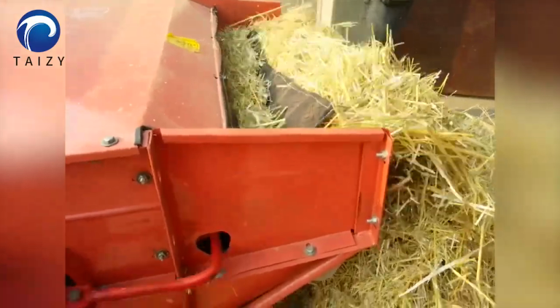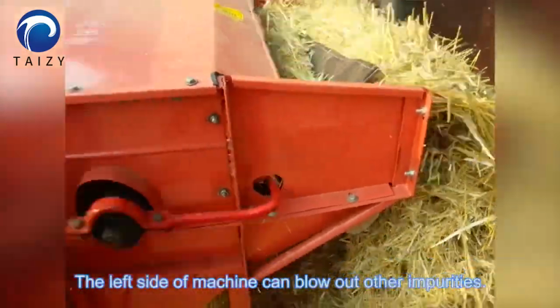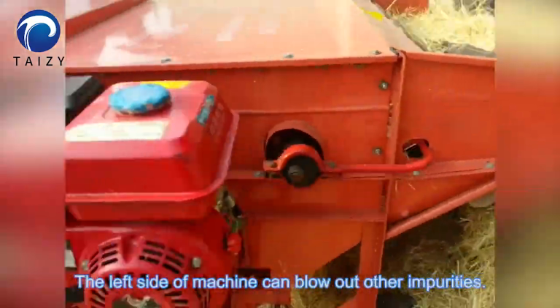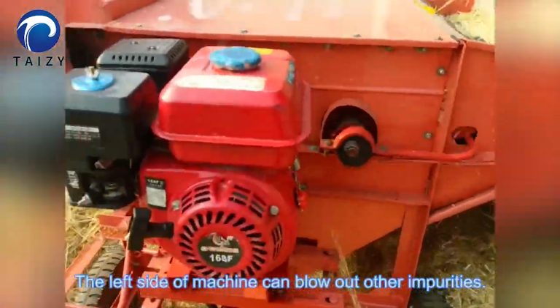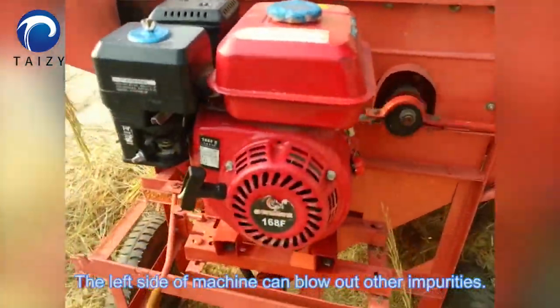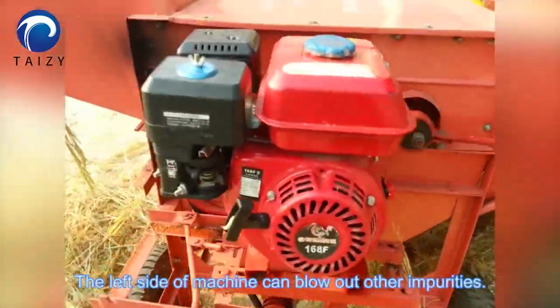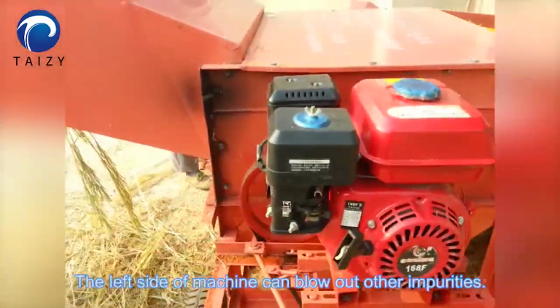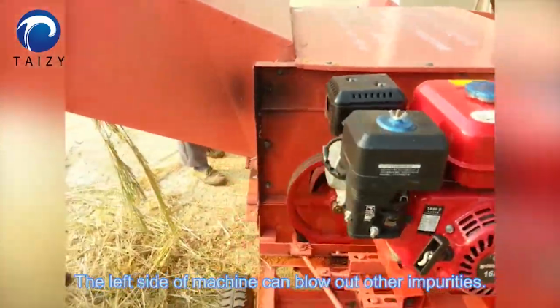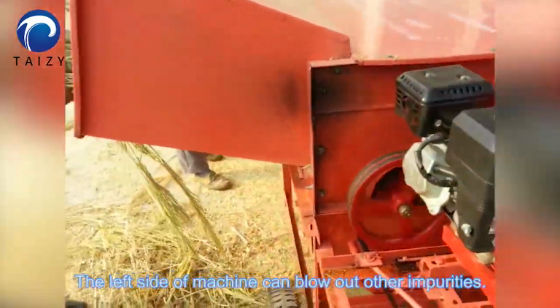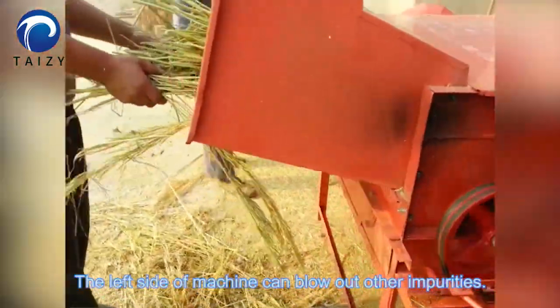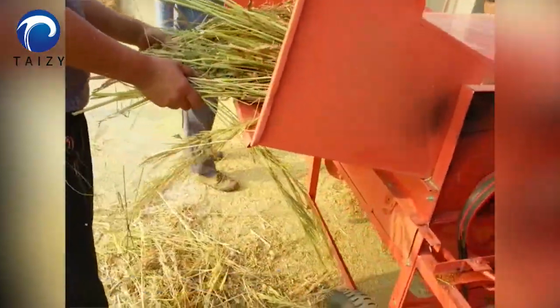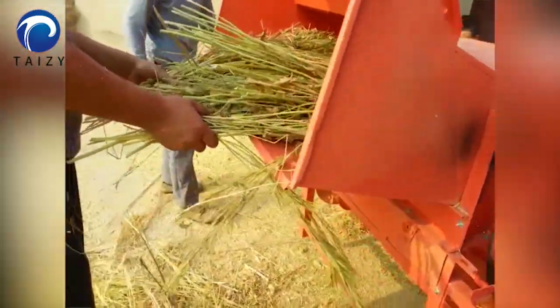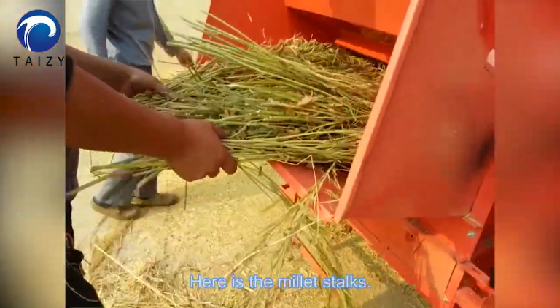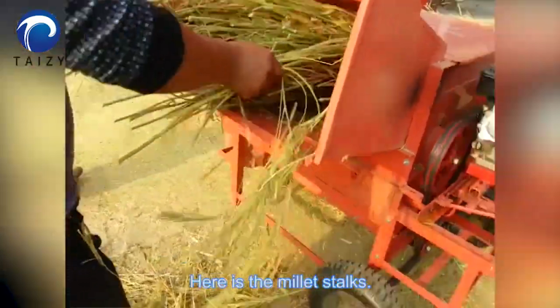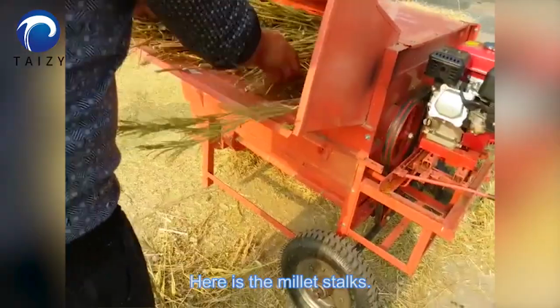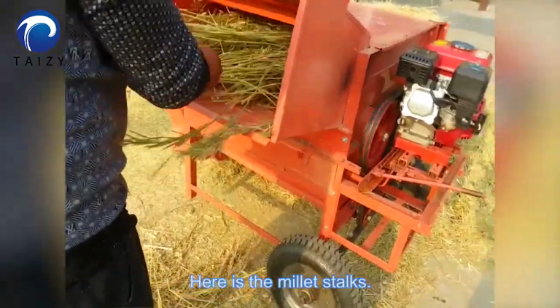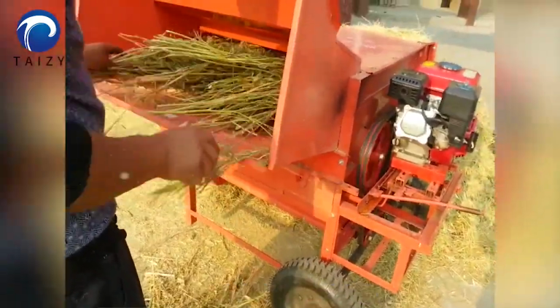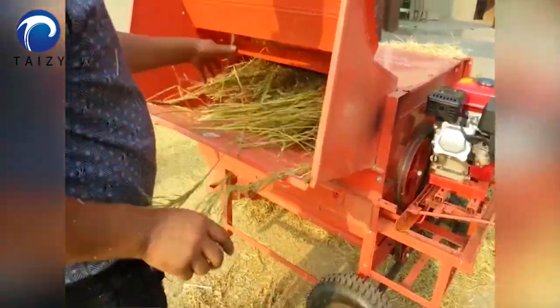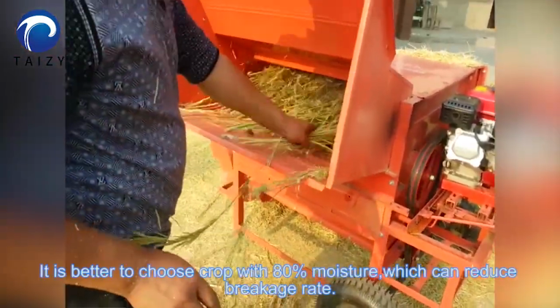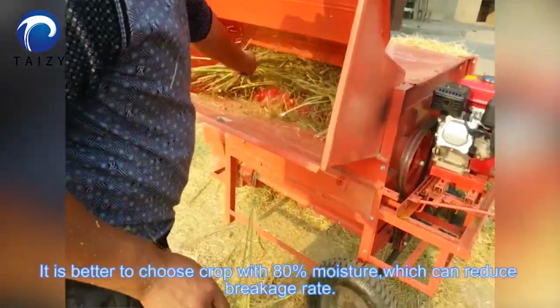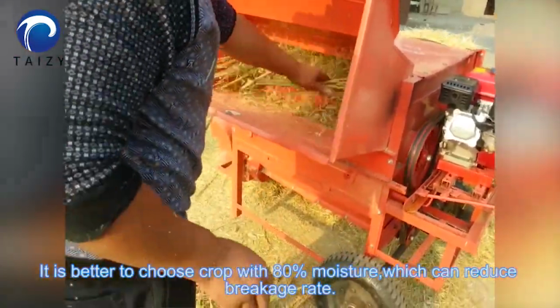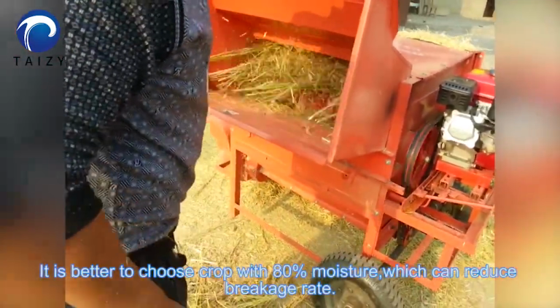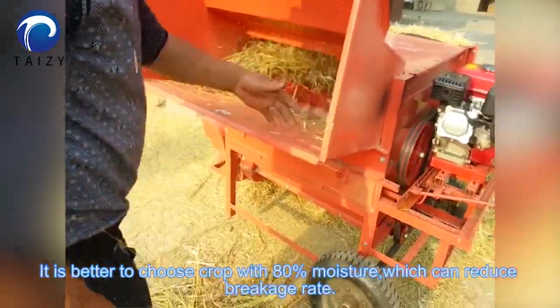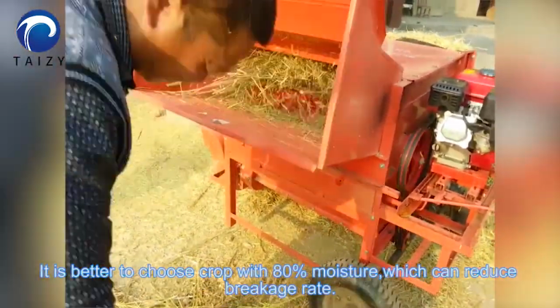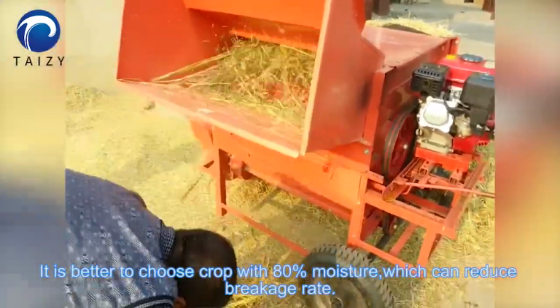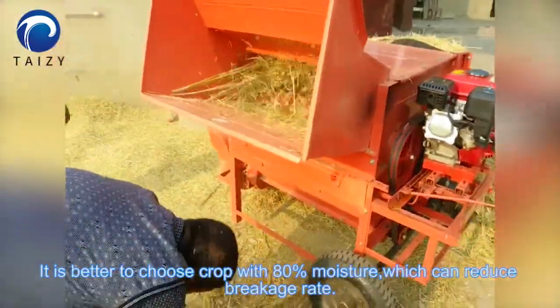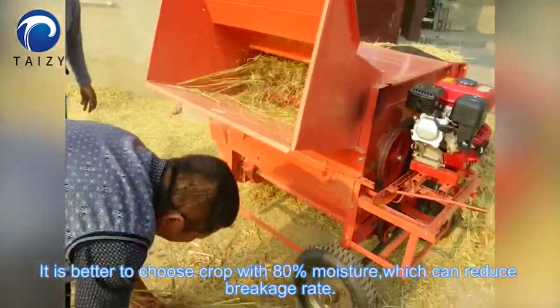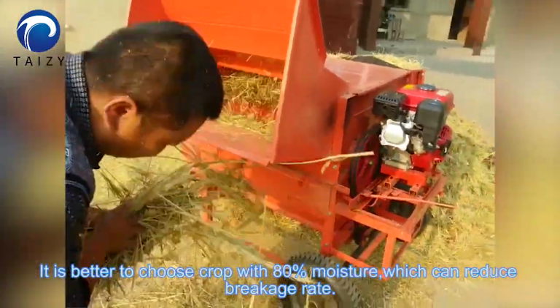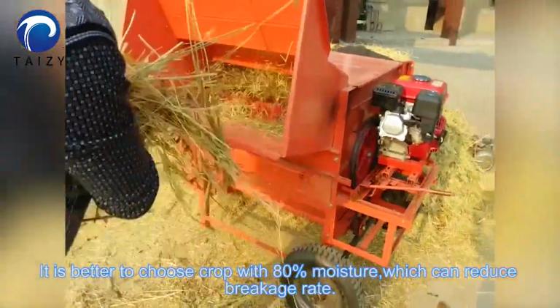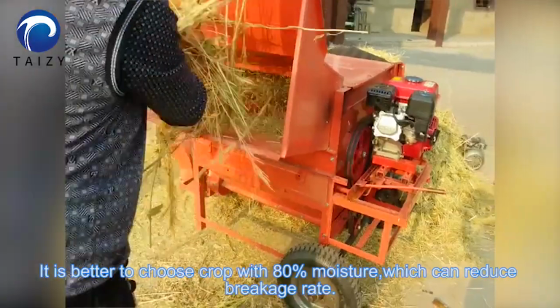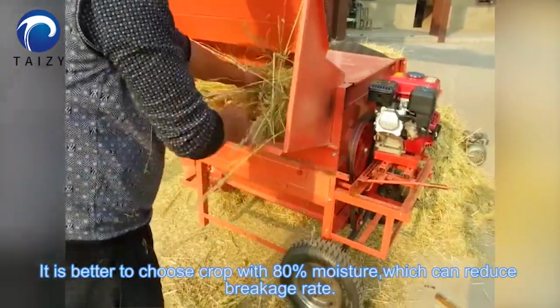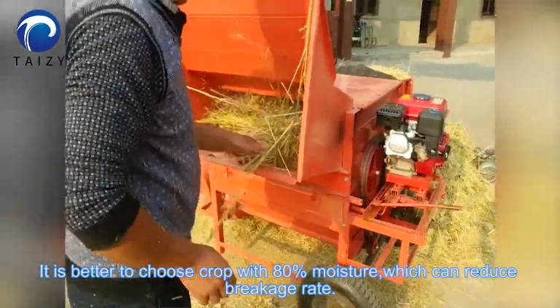The left side of the machine can blow out other impurities. Here are the millet stalks. It is better to choose crops with 80% moisture, which can reduce the breaking rate.